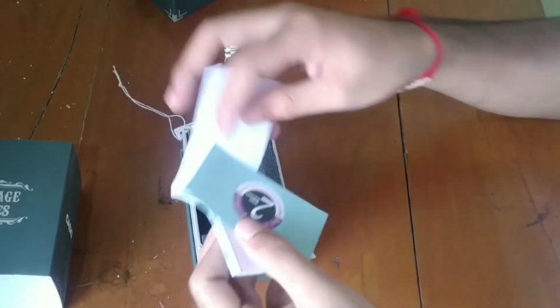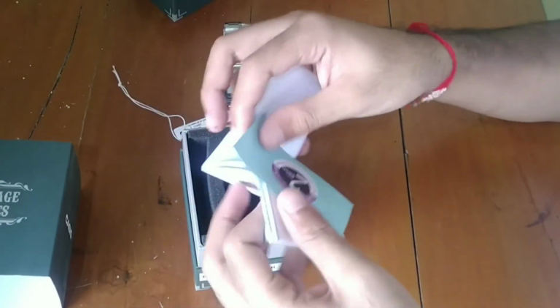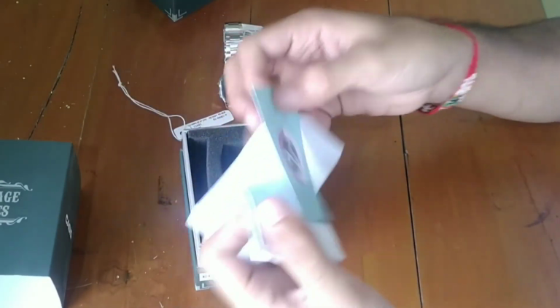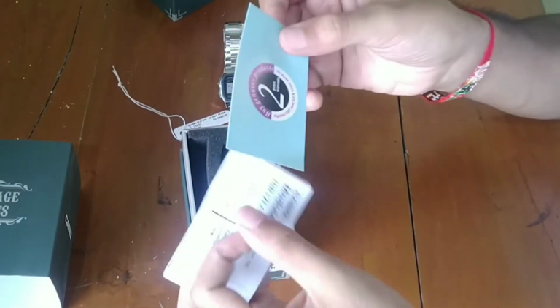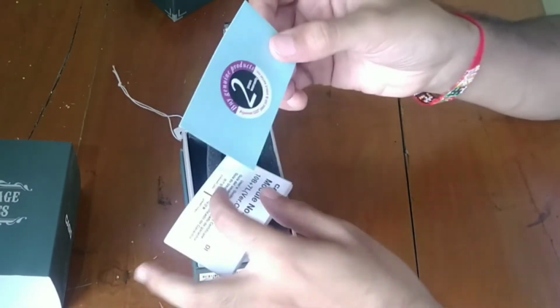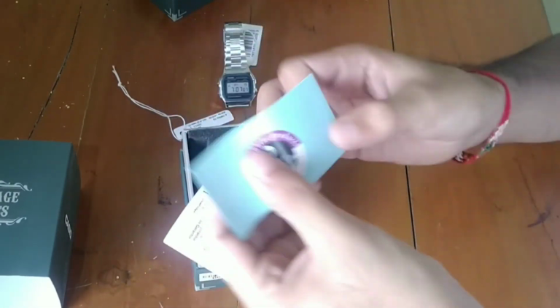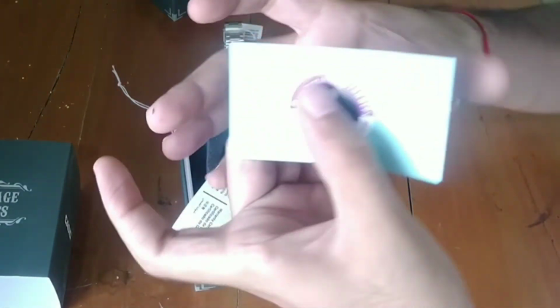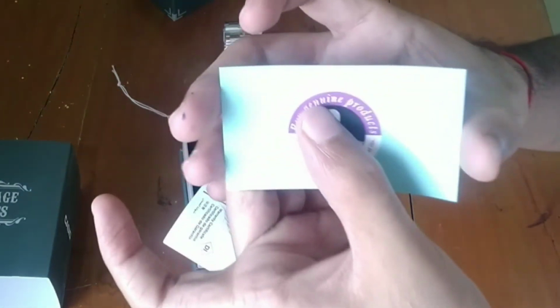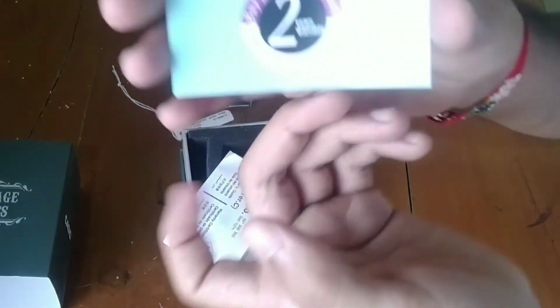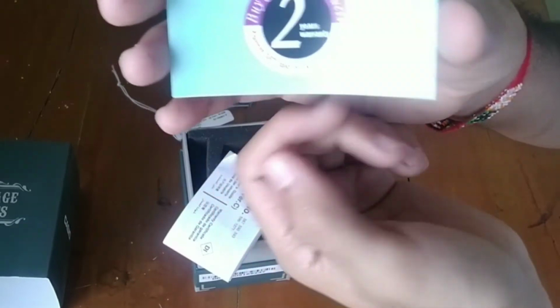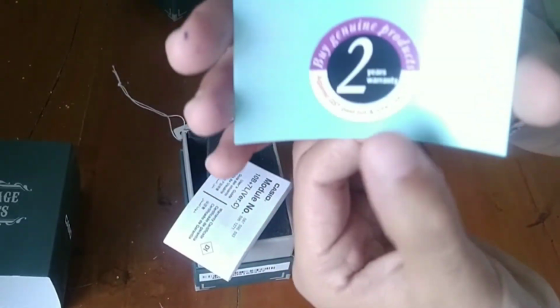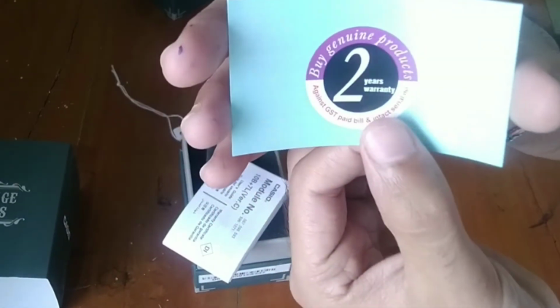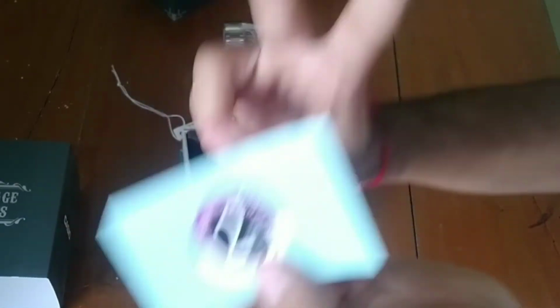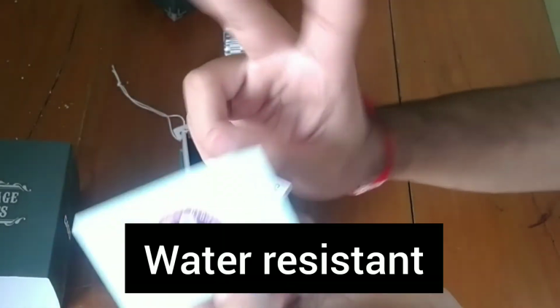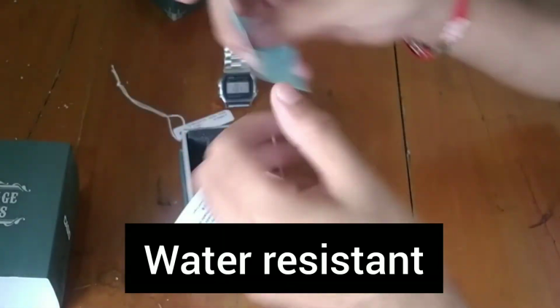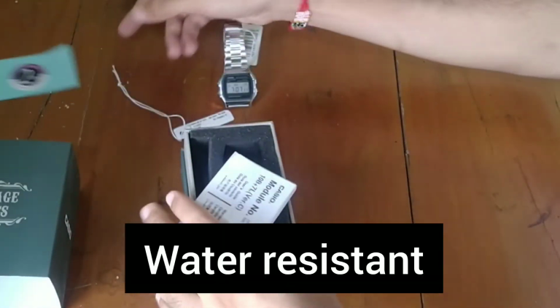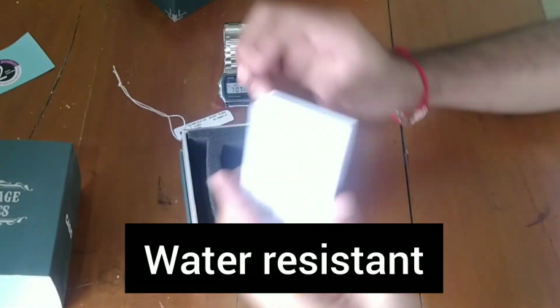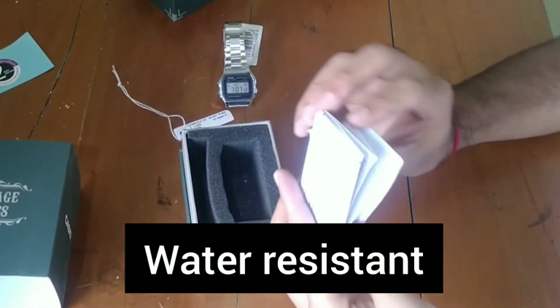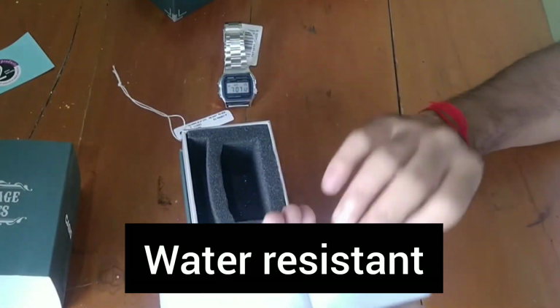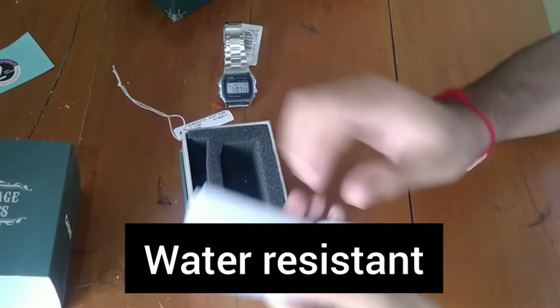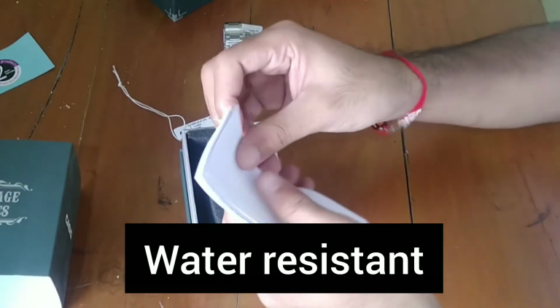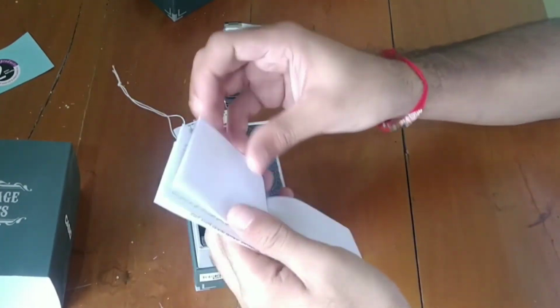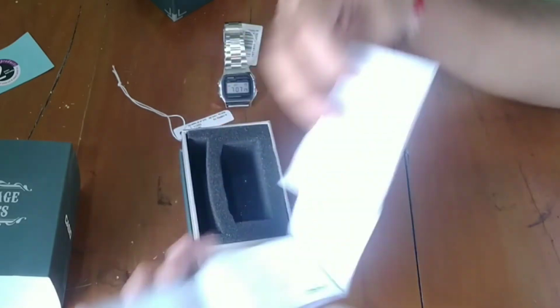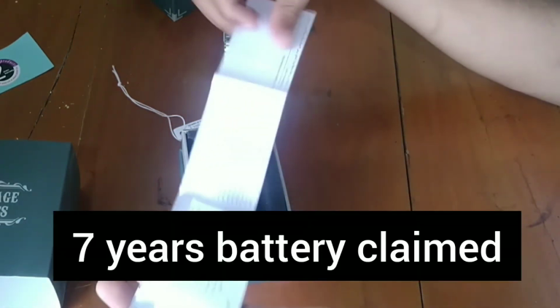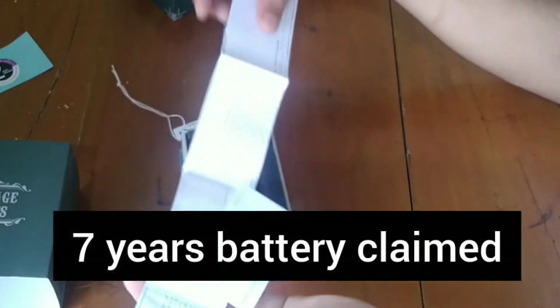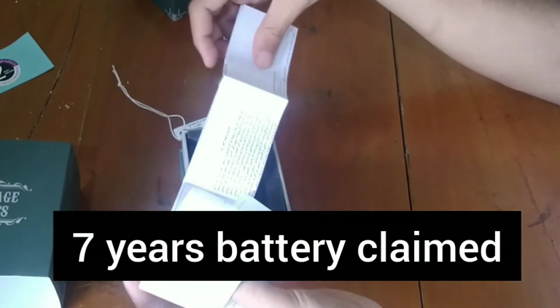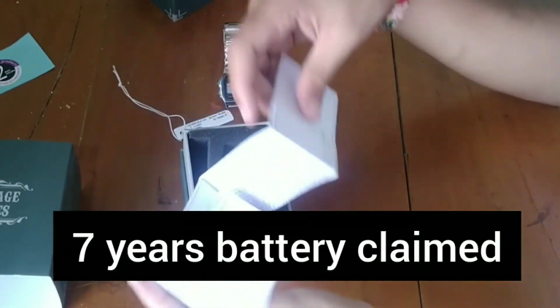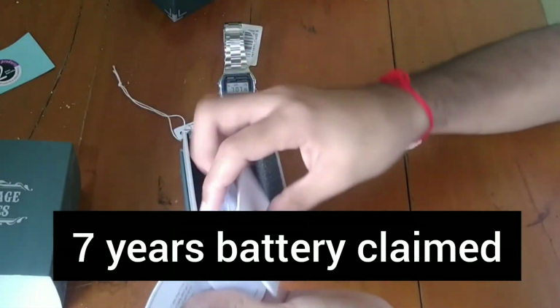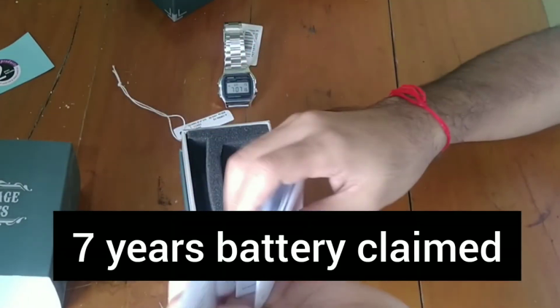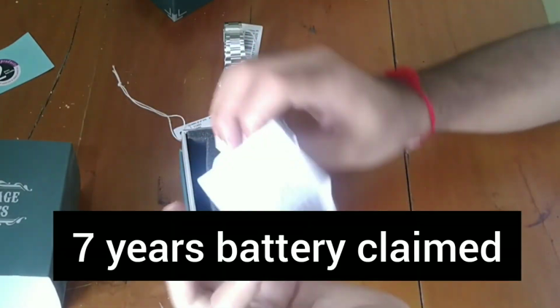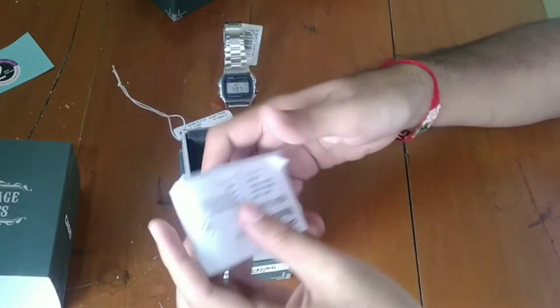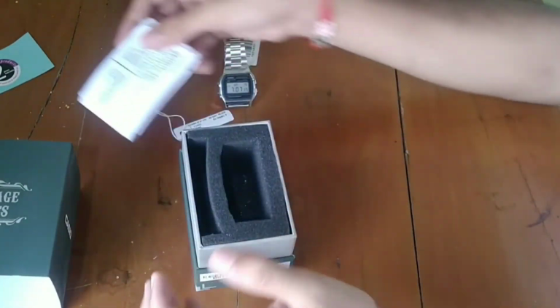Here is the two-year warranty card from Casio. Also, this watch is water resistant, and the battery life is almost two to seven years as stated by Casio. And this here is a user manual.